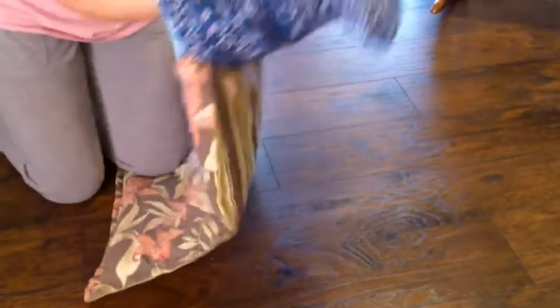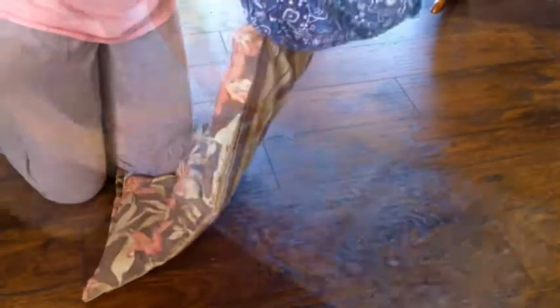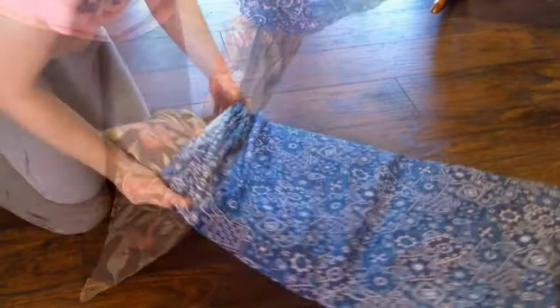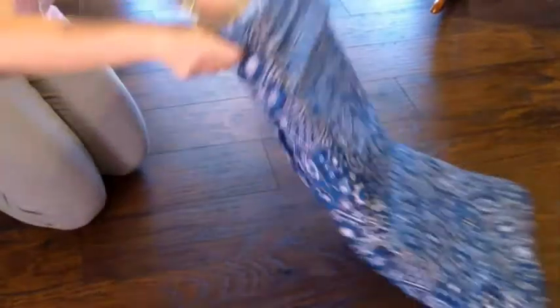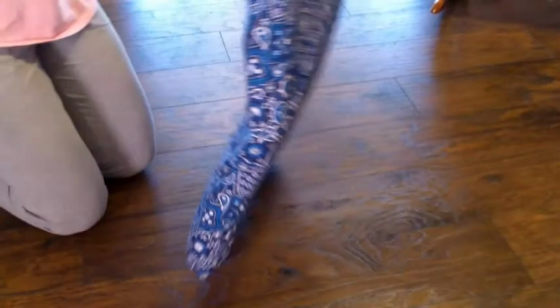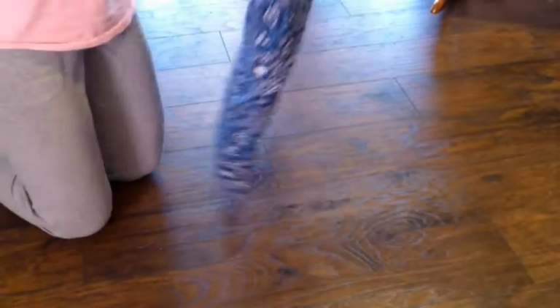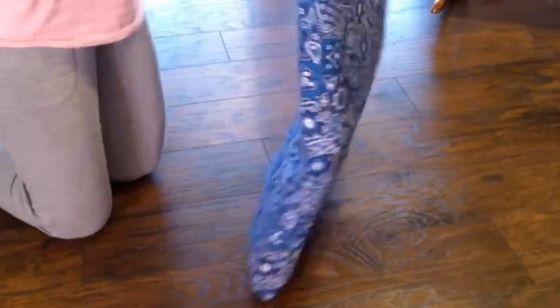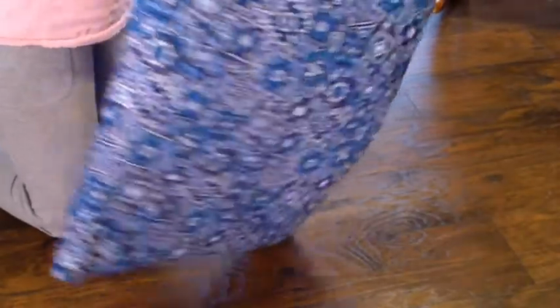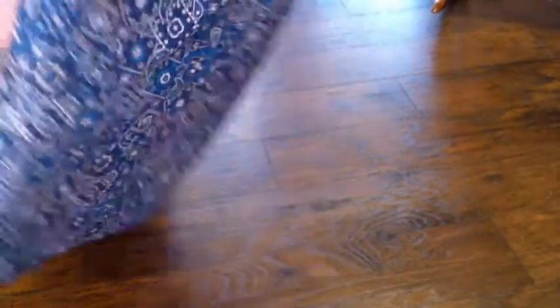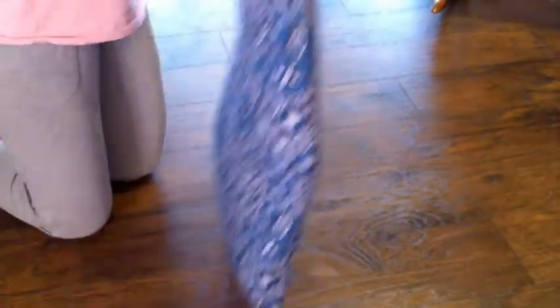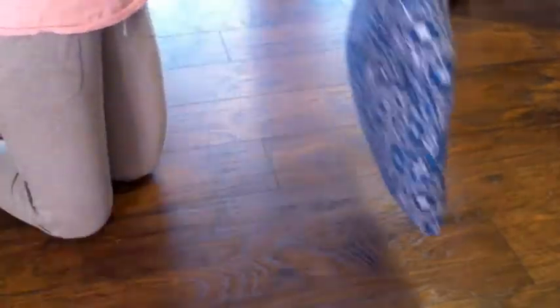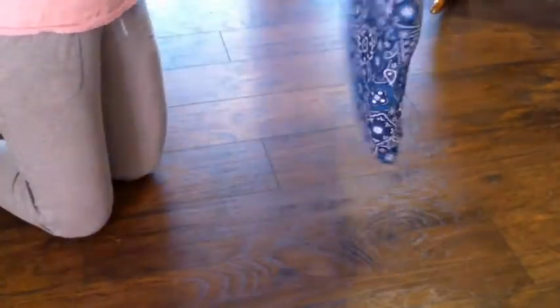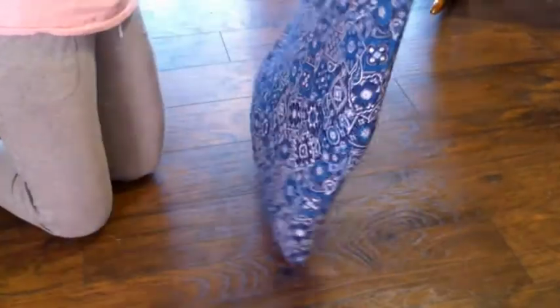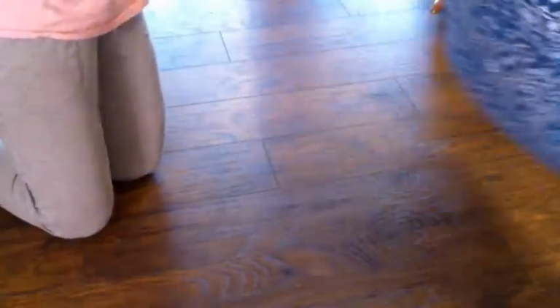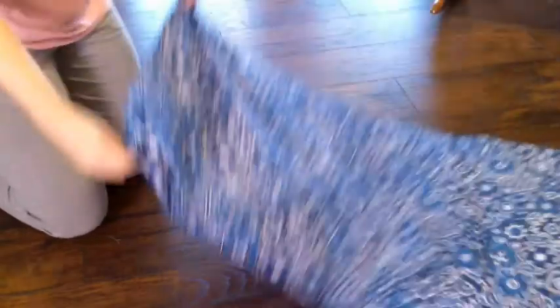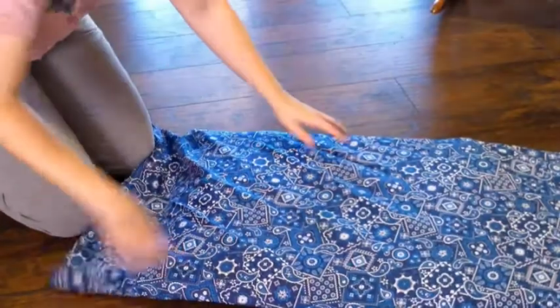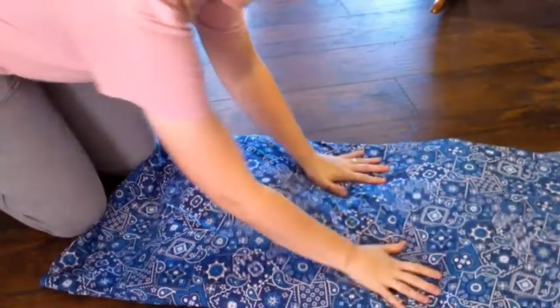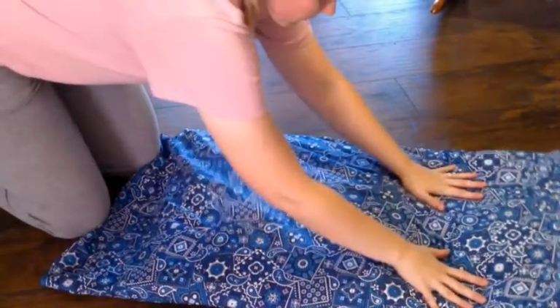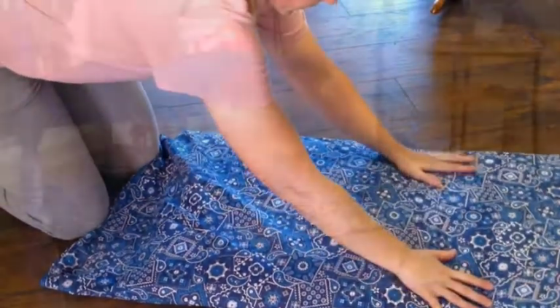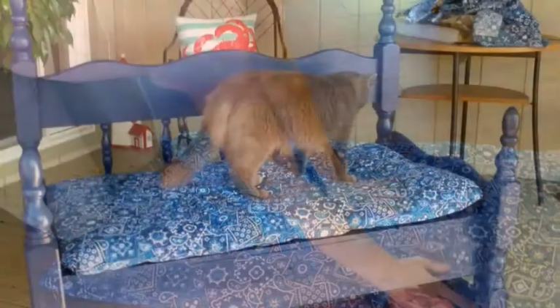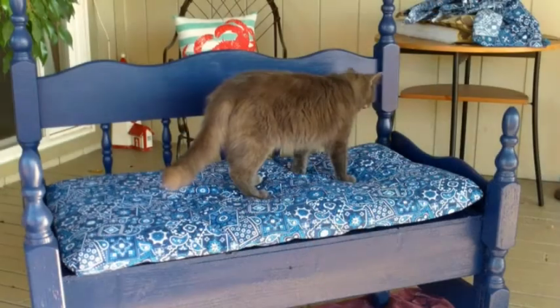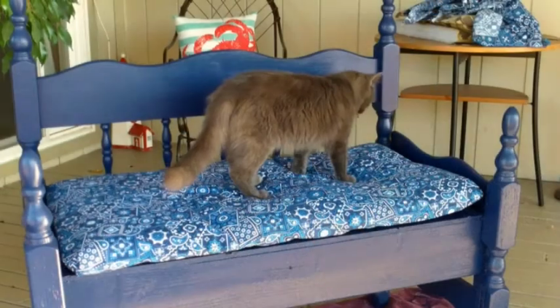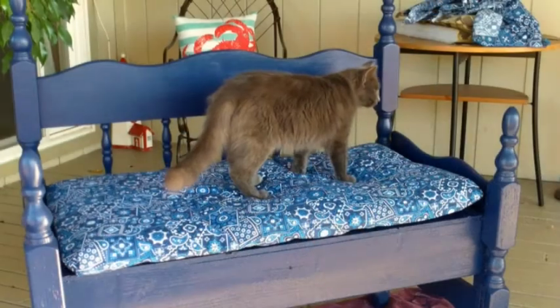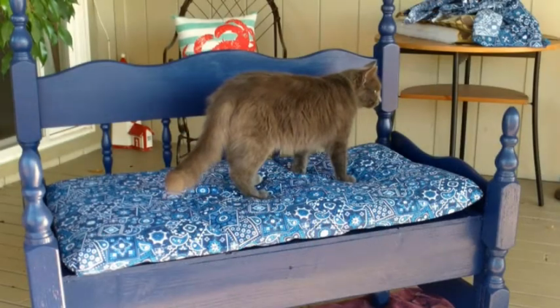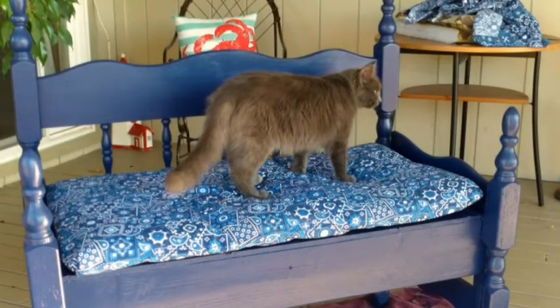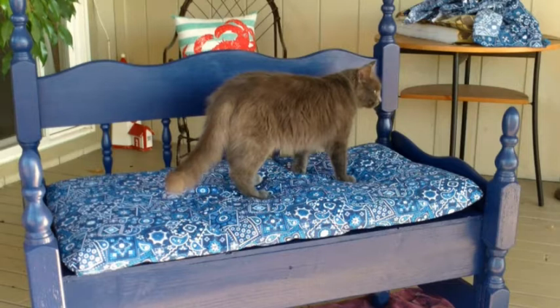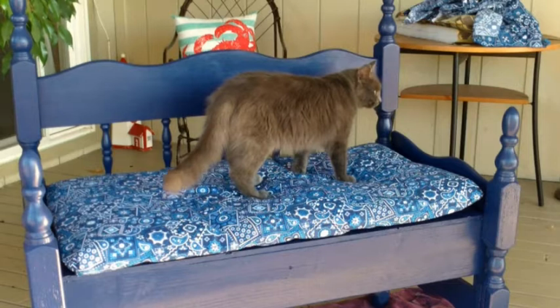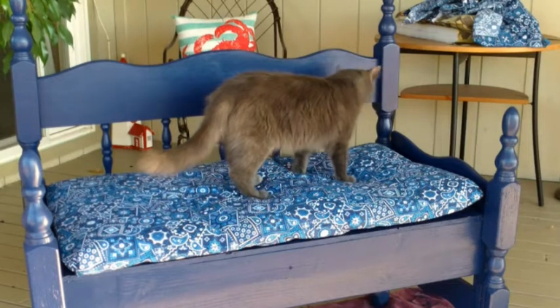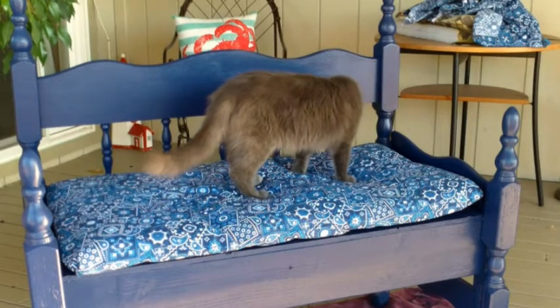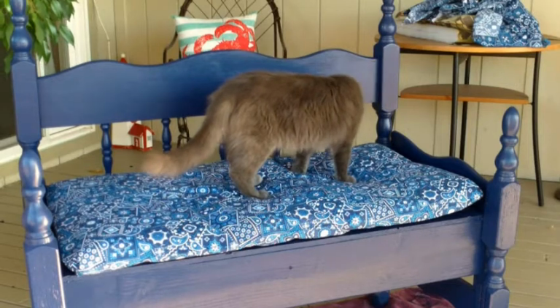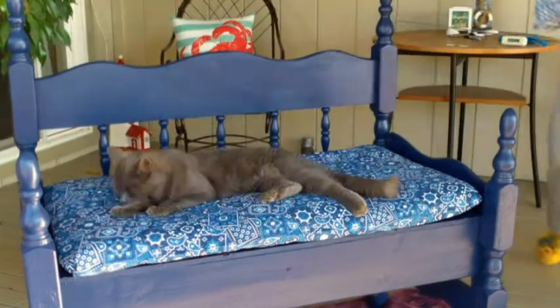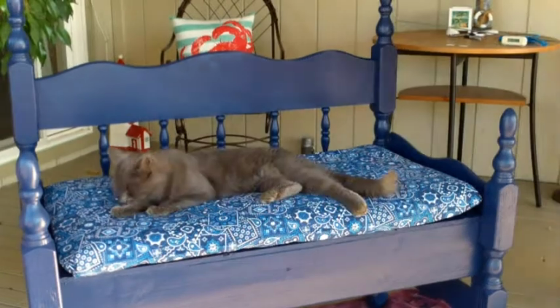I stuffed in the cut end of the cushion first into the pillowcase-like cover. You can hold the end corners and pull it in to make sure it goes all the way to the end, and then I just kind of folded in the ends. And there's the comfort tester again, making sure that everything is going right.